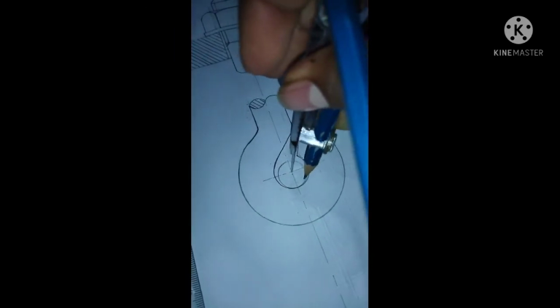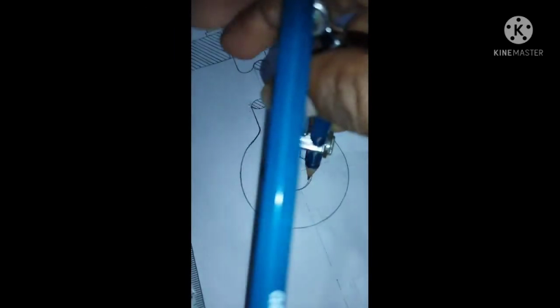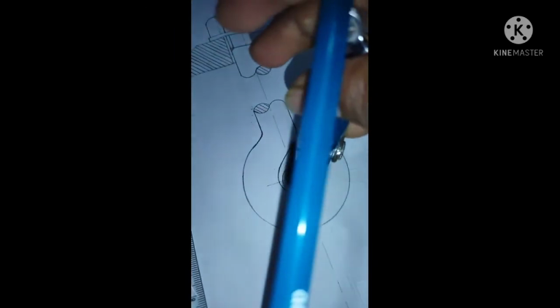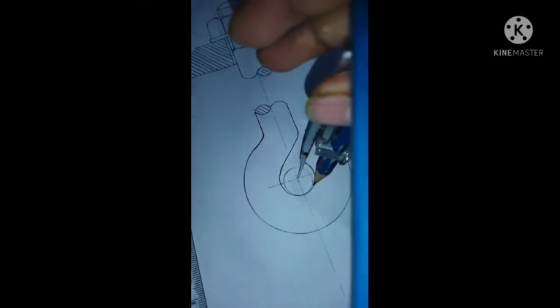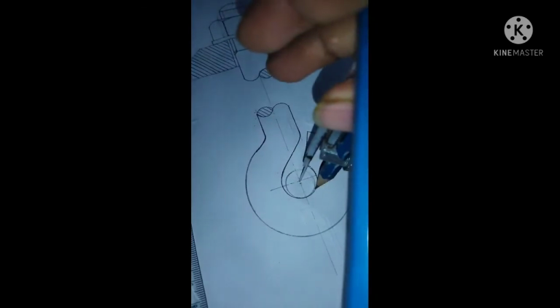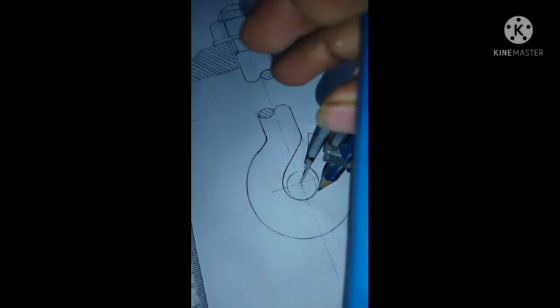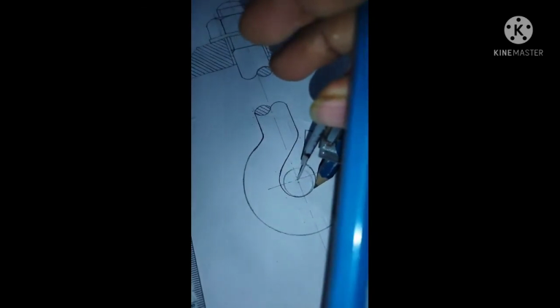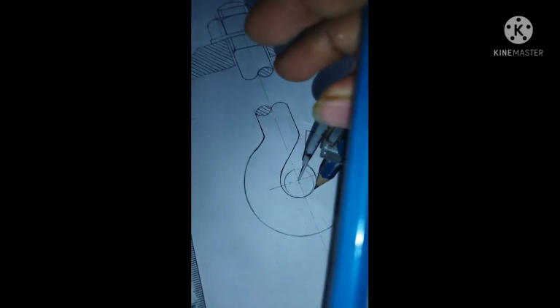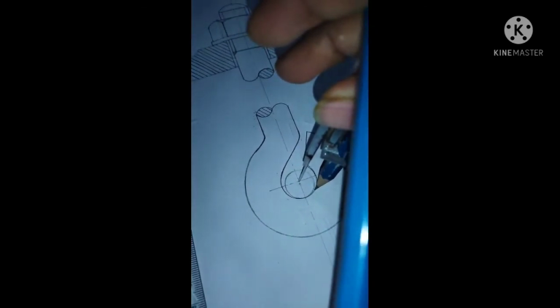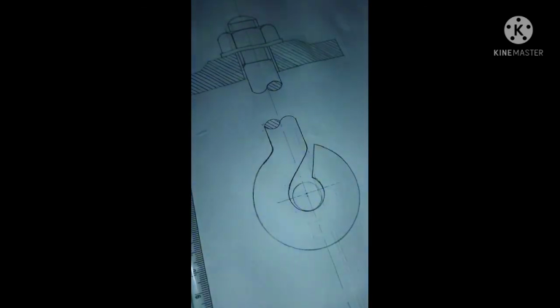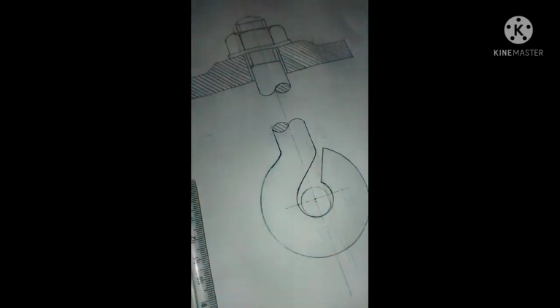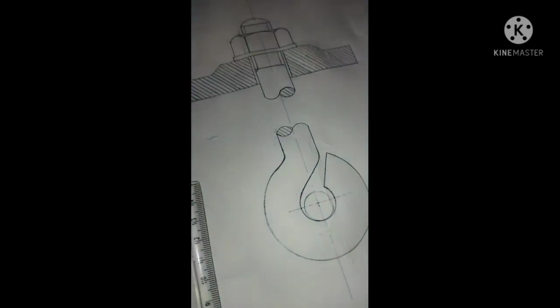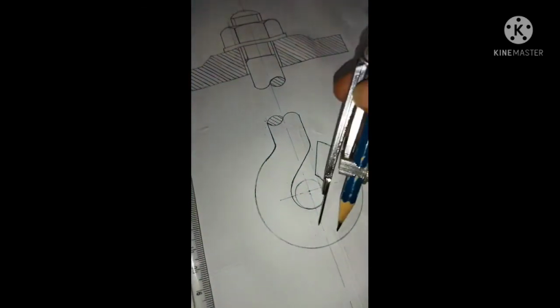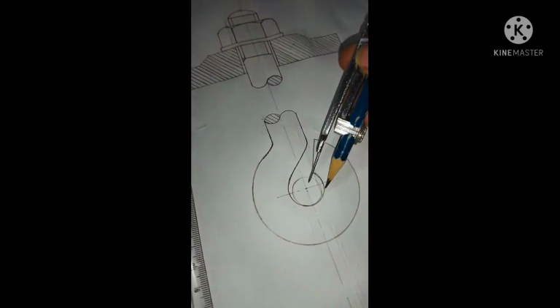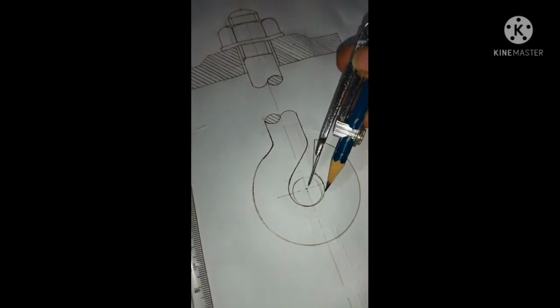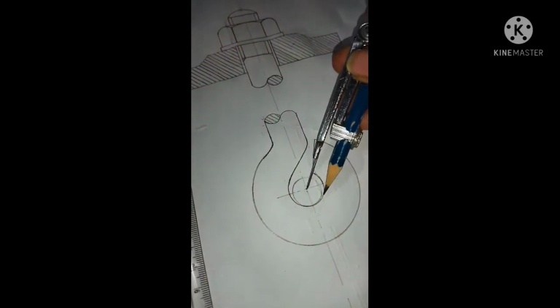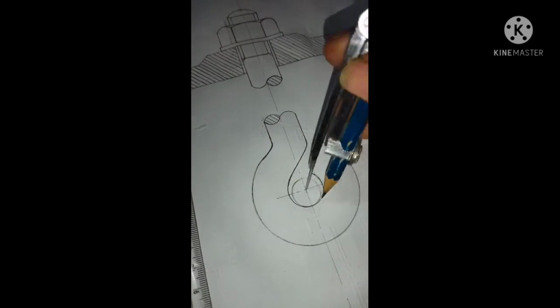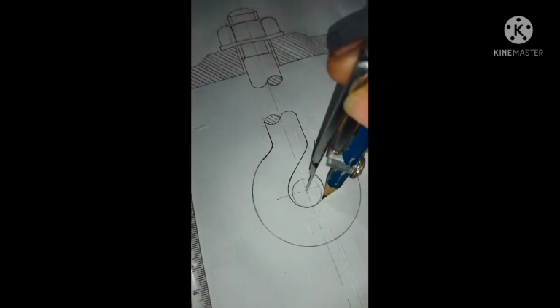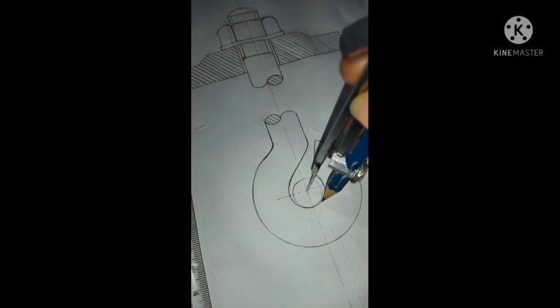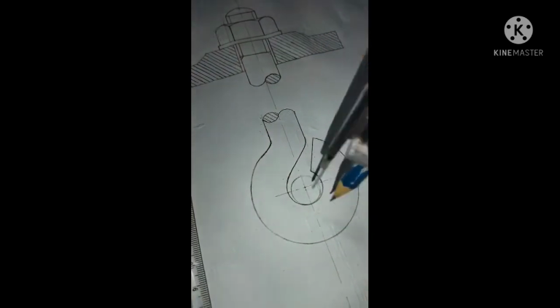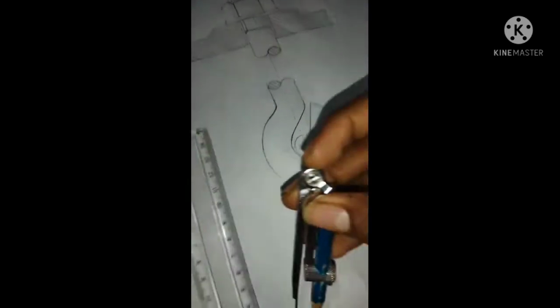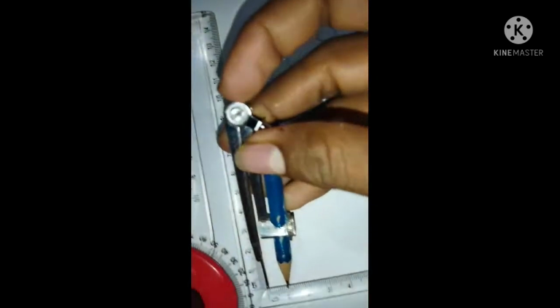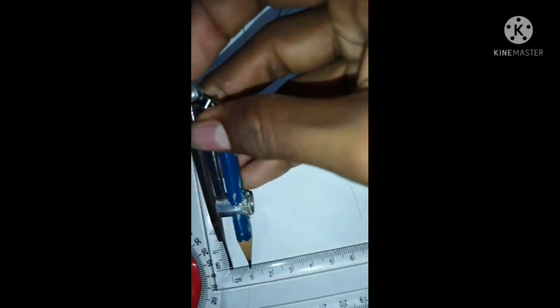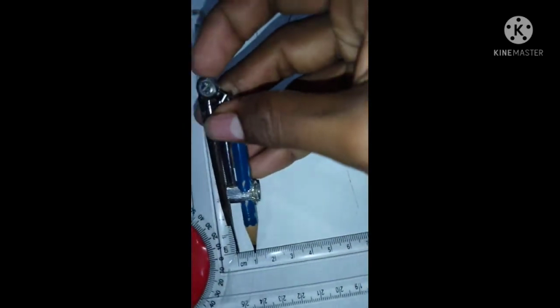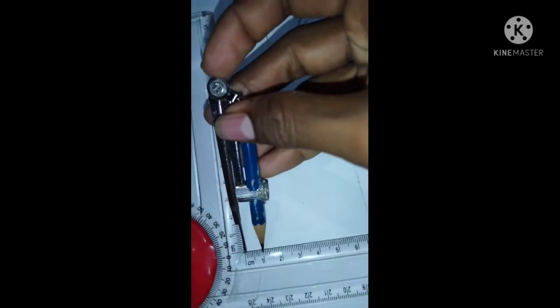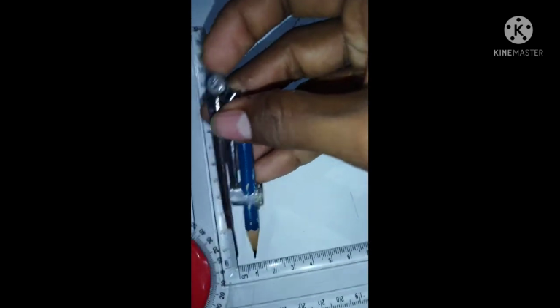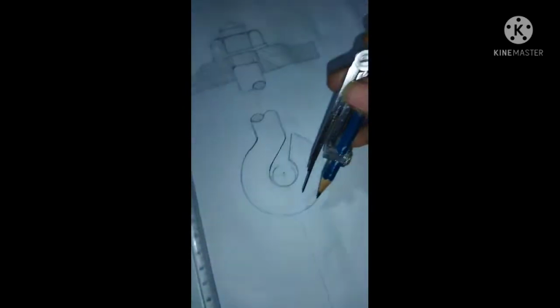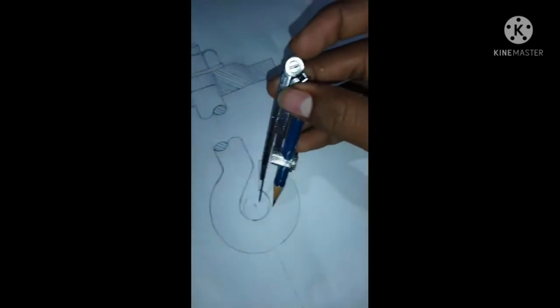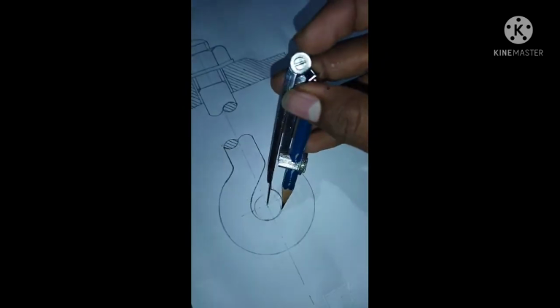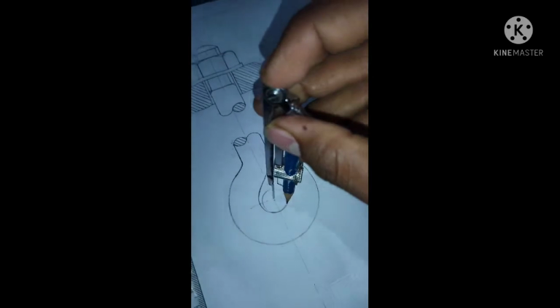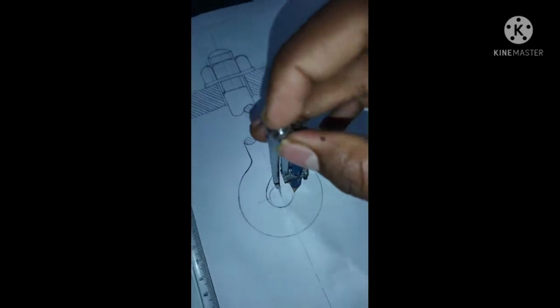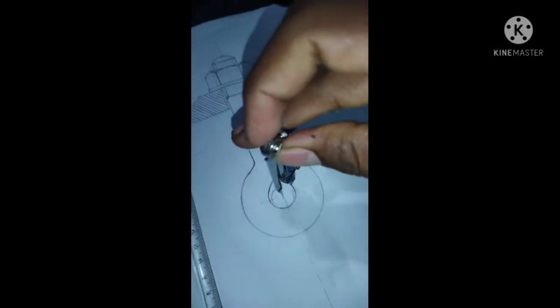The circle is D and D, and it is 10 radius. The circle is 10 radius. The circle is 10.